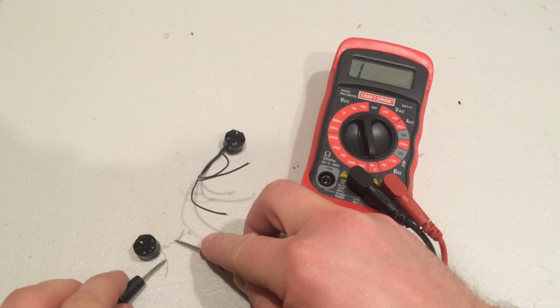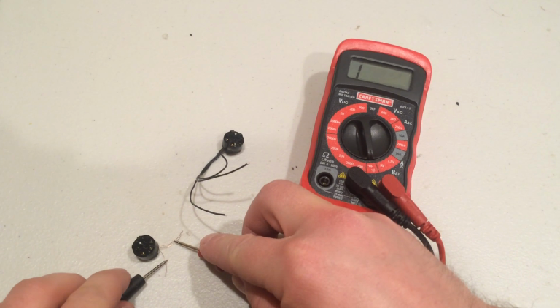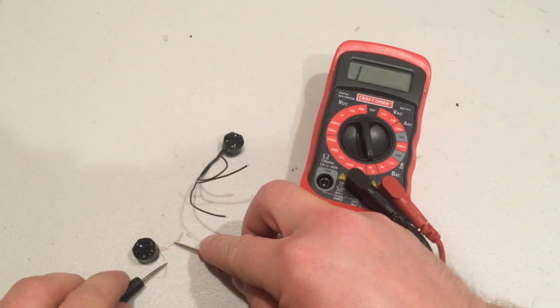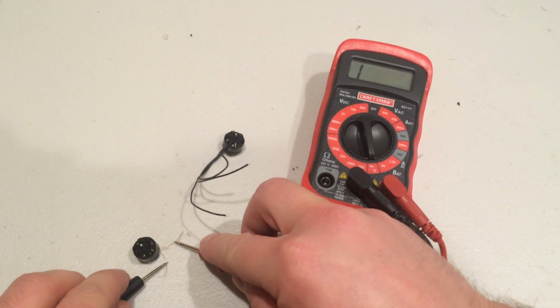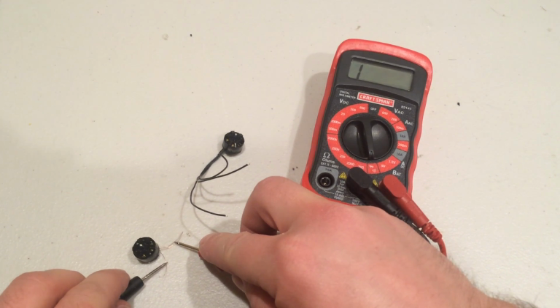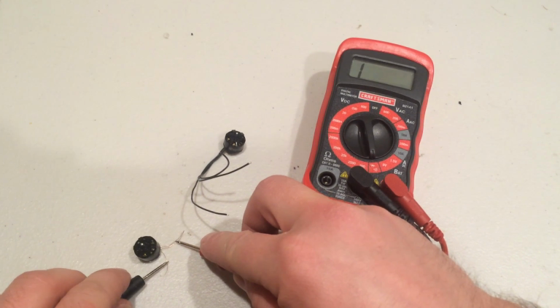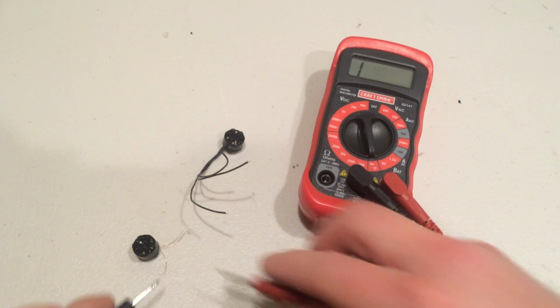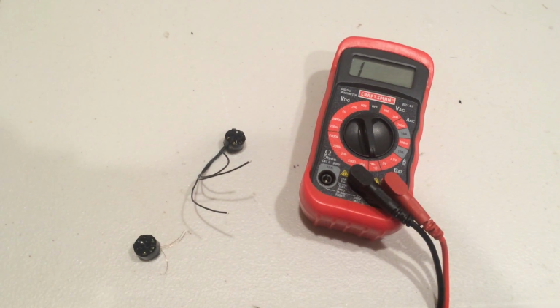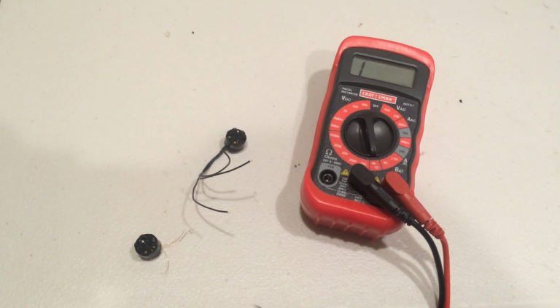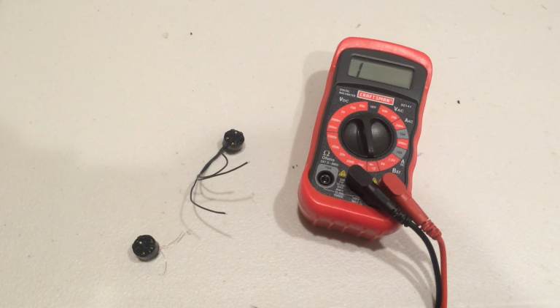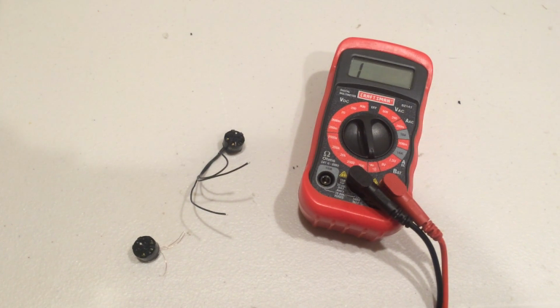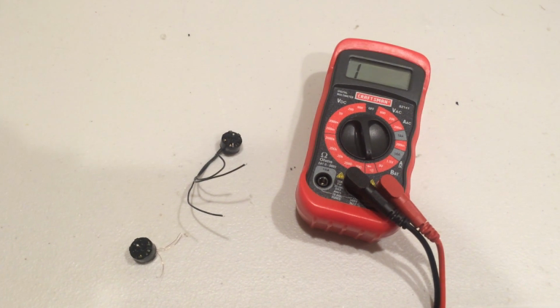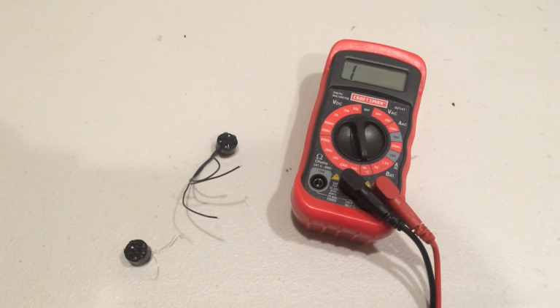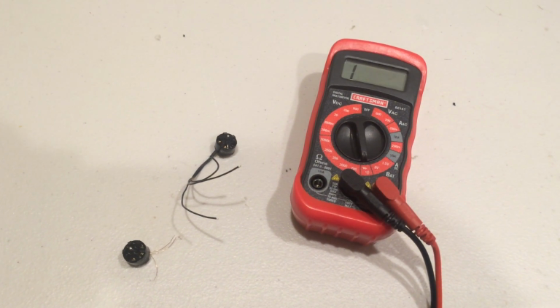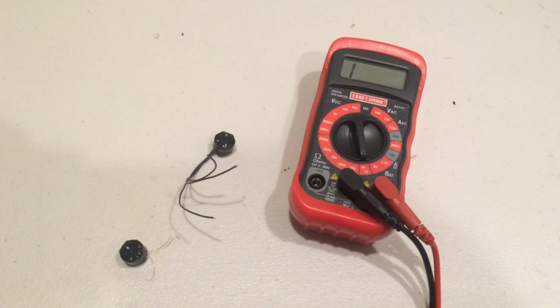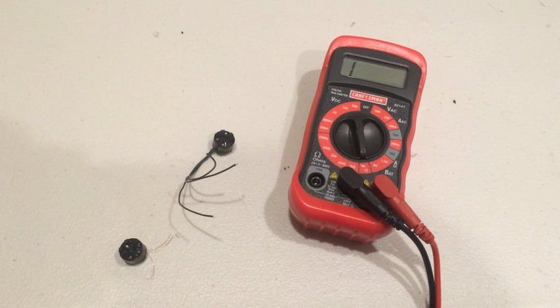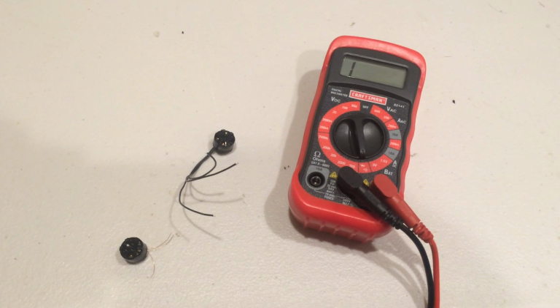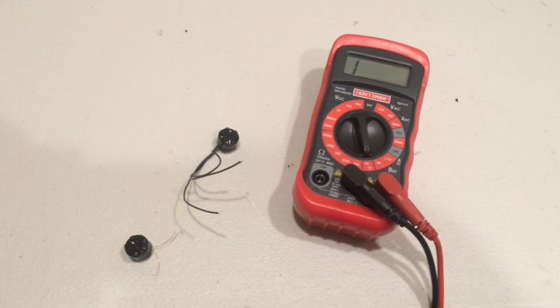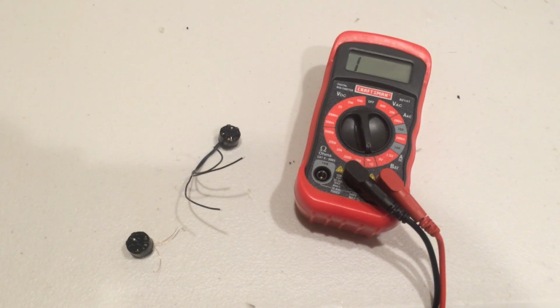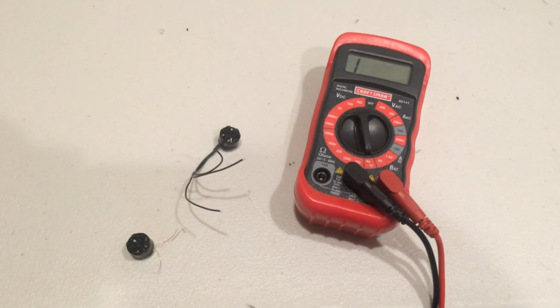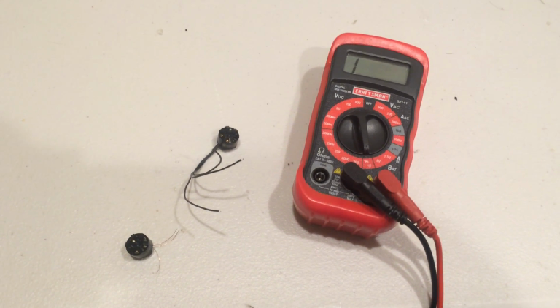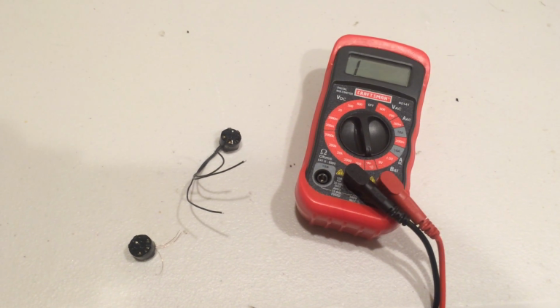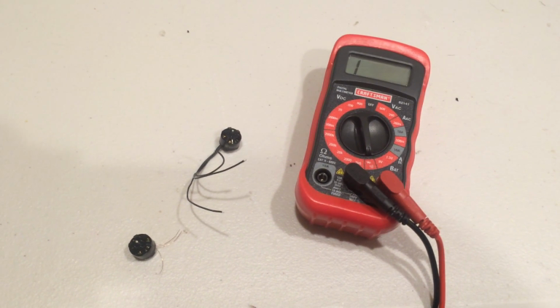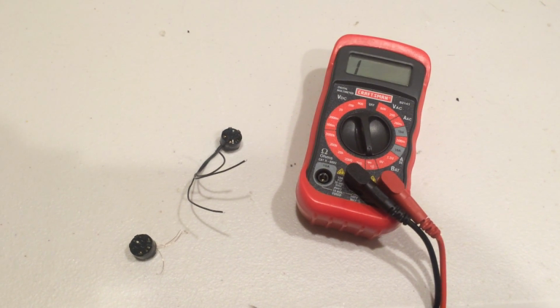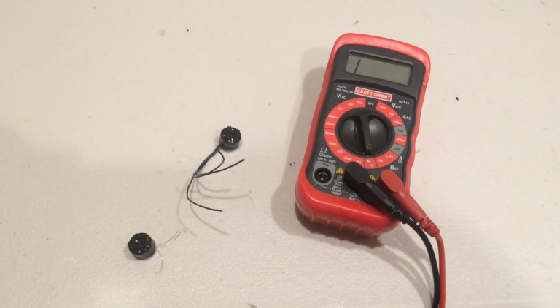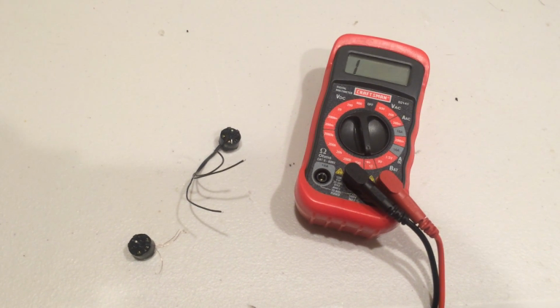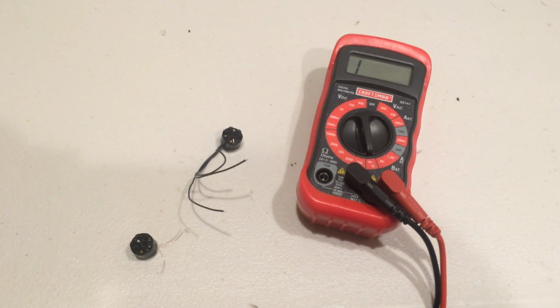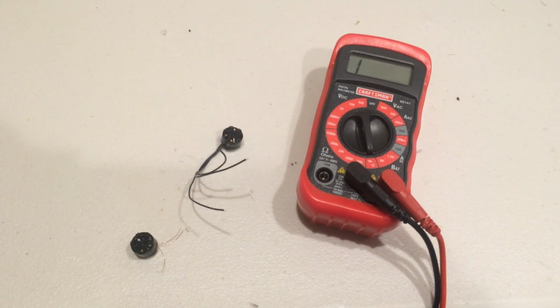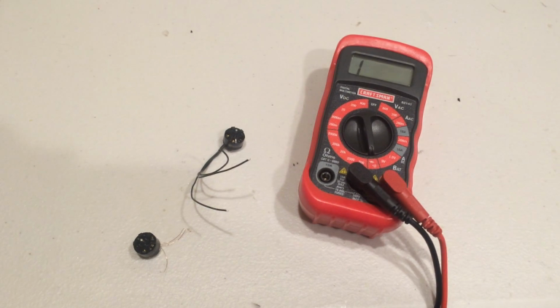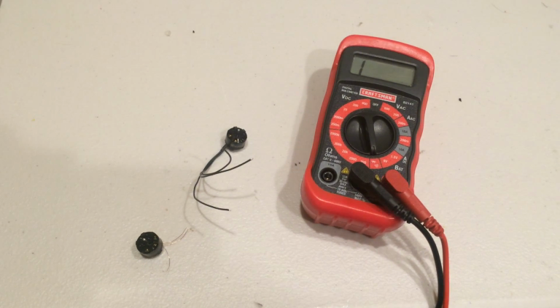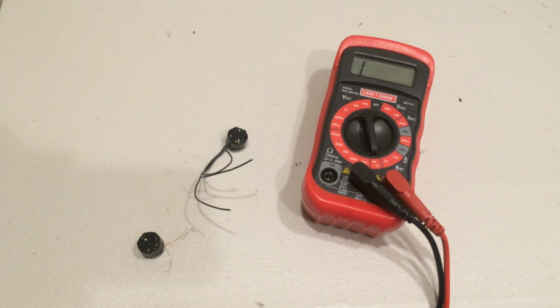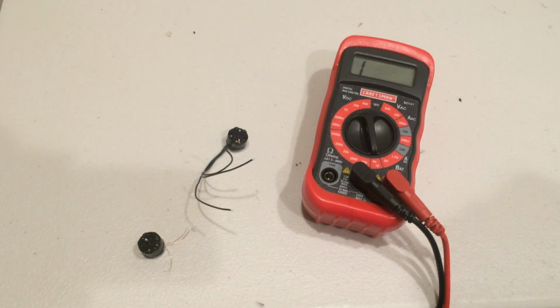So before you — right after you unpack, before you install them, go ahead and do this quick test and you'll be able to see very quickly if you have good motors or bad motors right out of the package. Thanks.